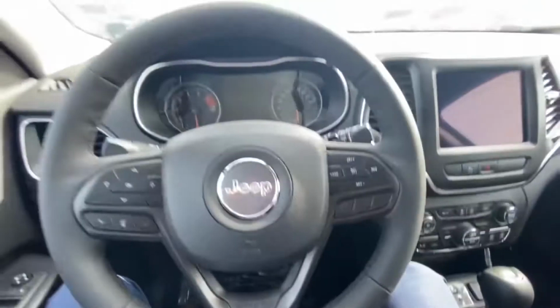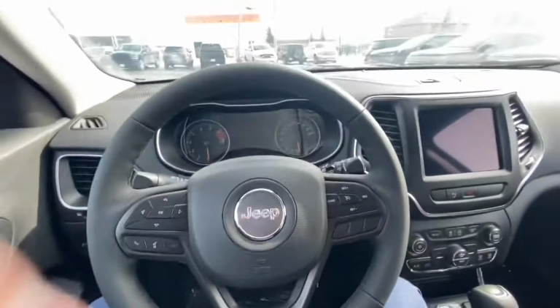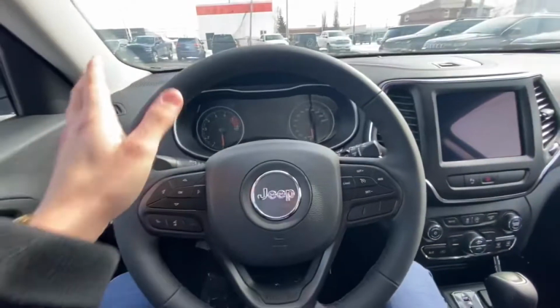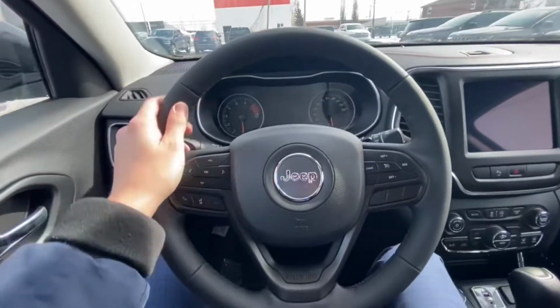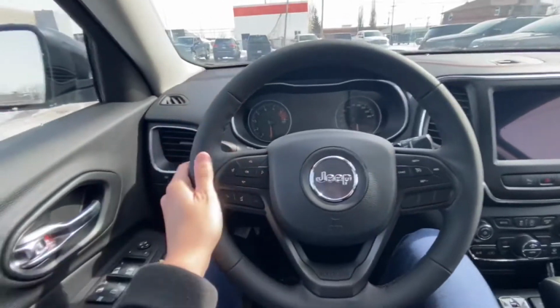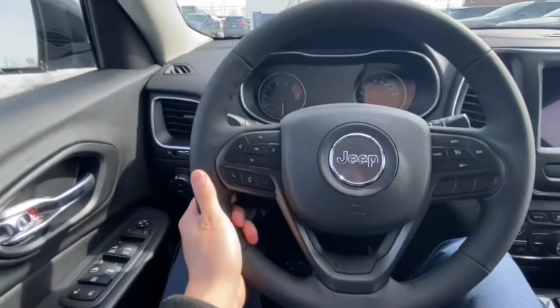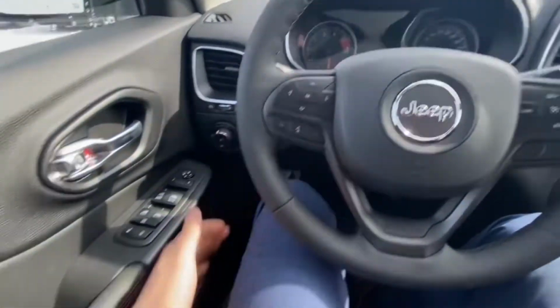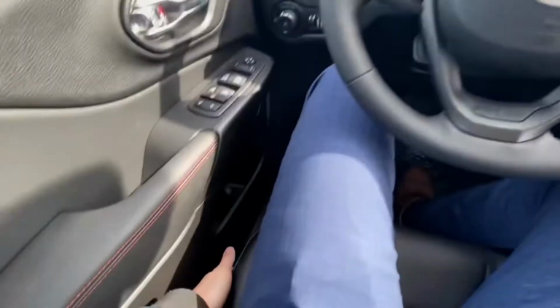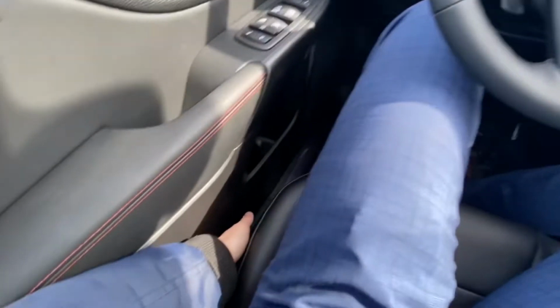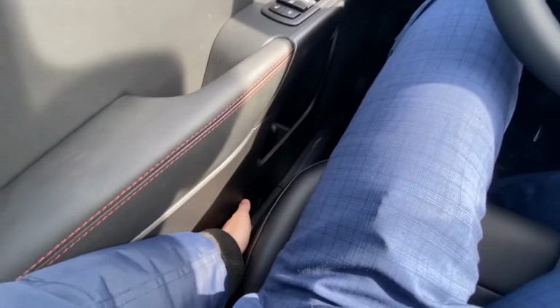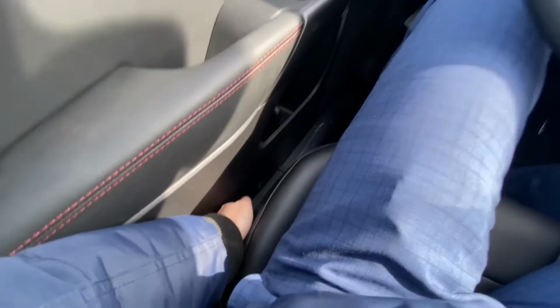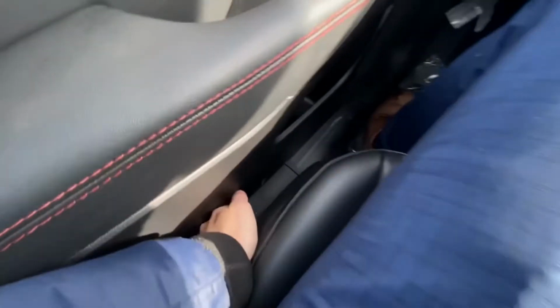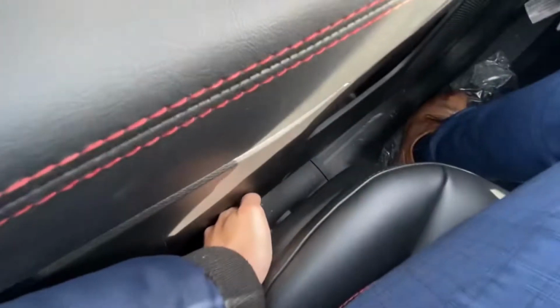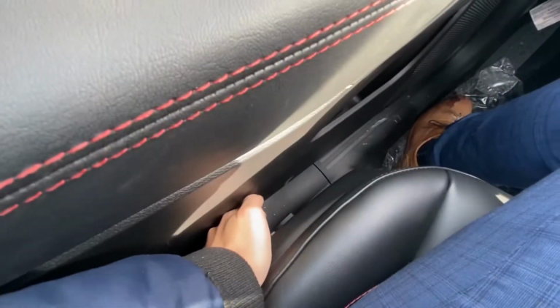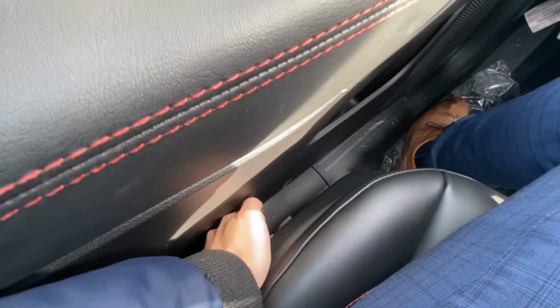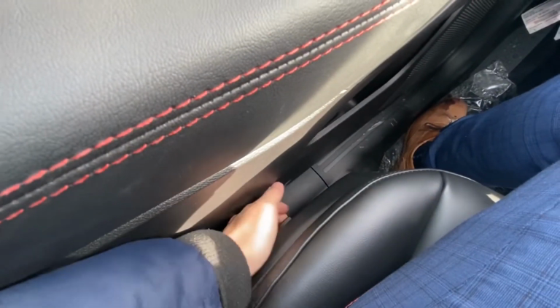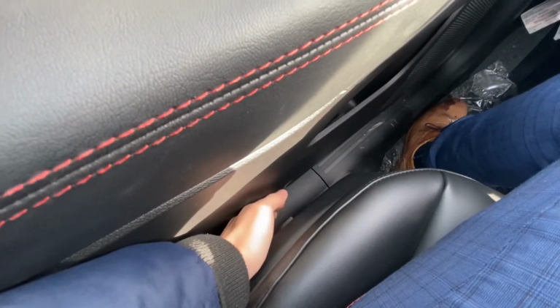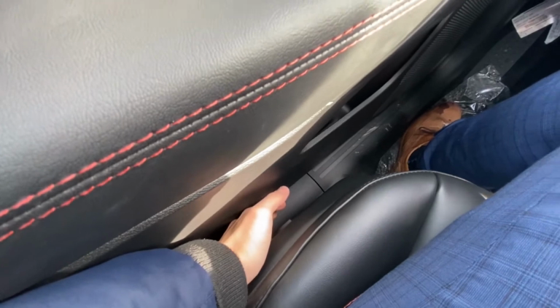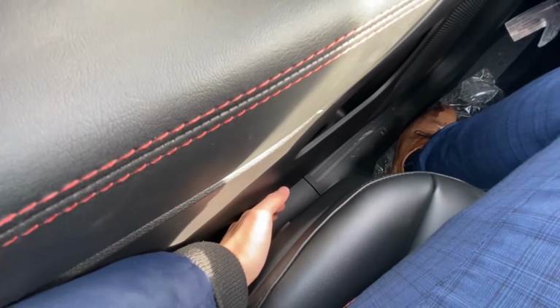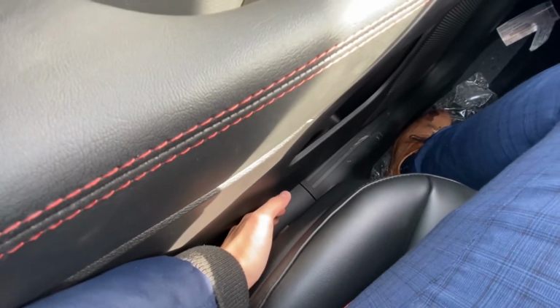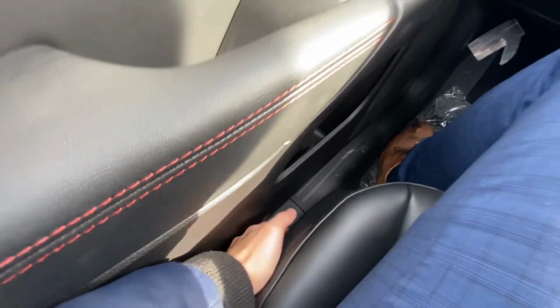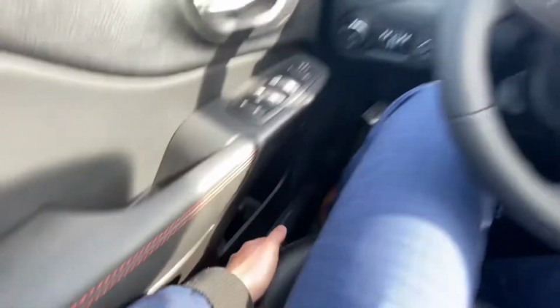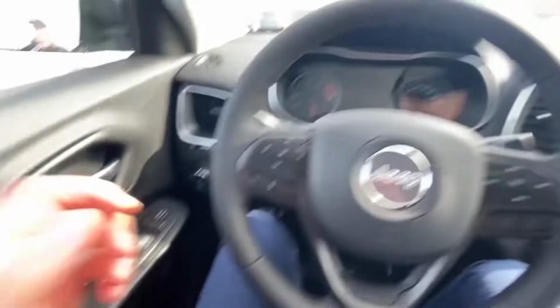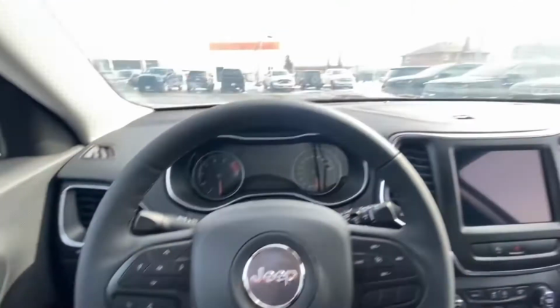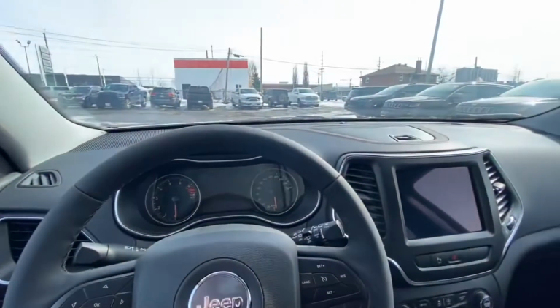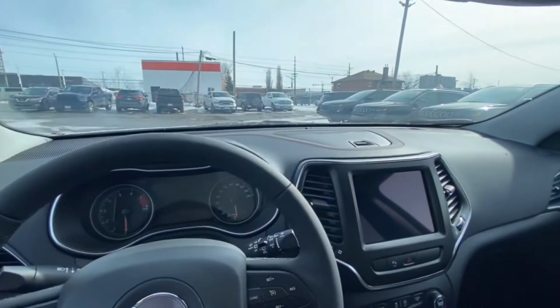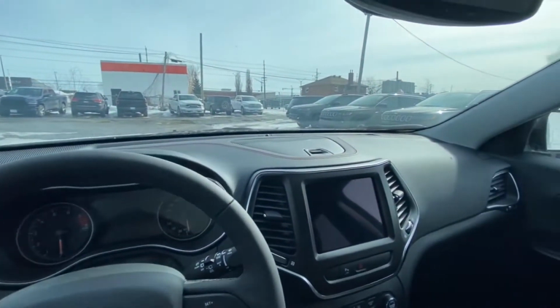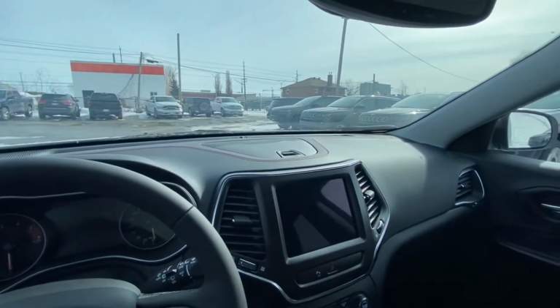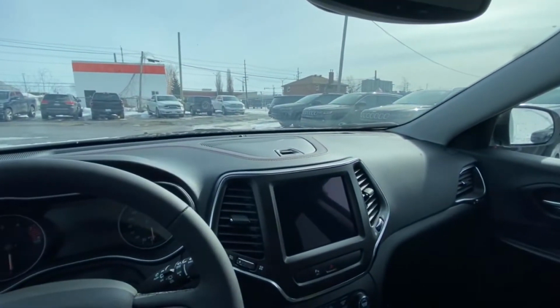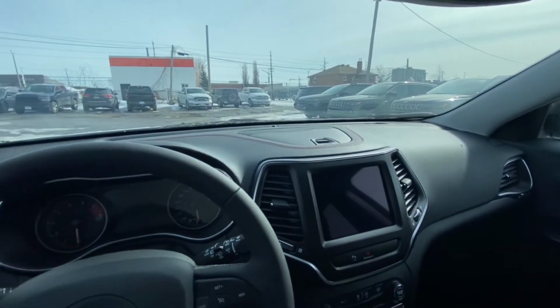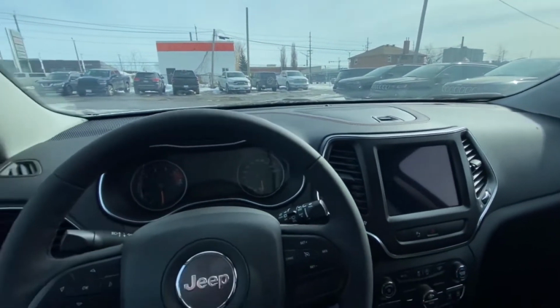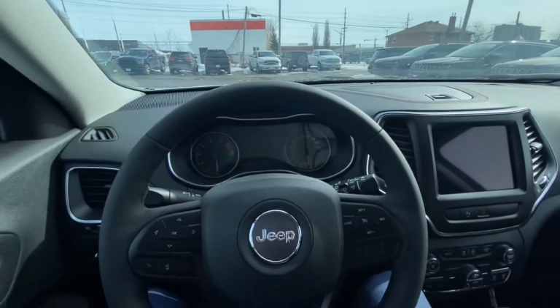We've got a leather wrap steering wheel. Just on the side here we have our options for power seats. This thing's got all the little options you need including heated steering wheel and heated seats as well.